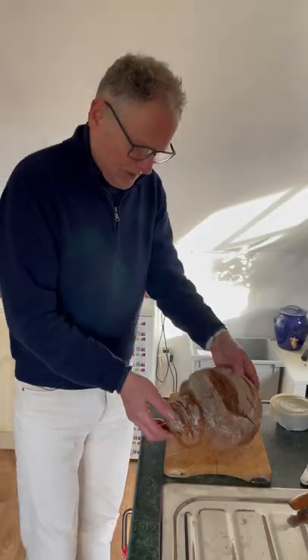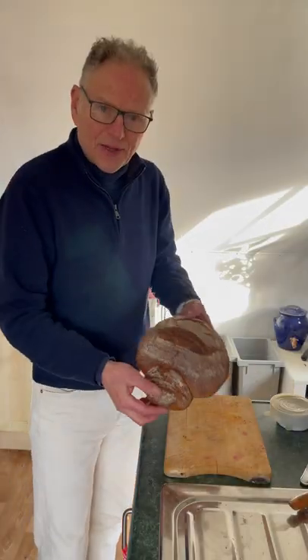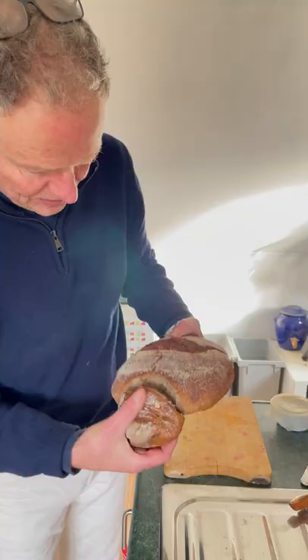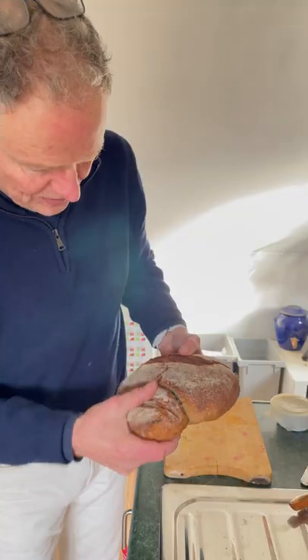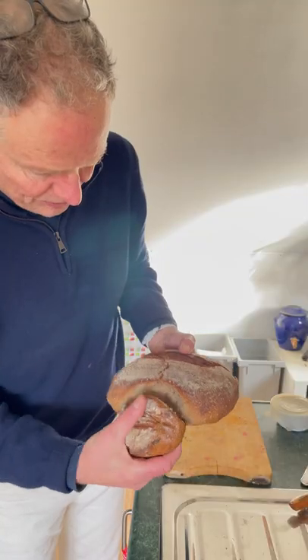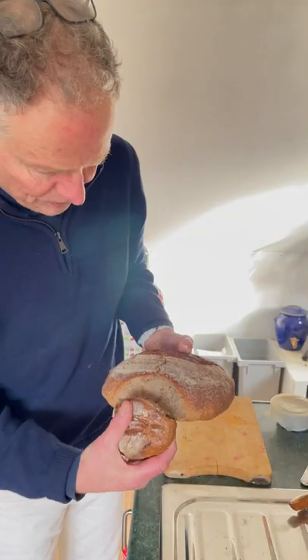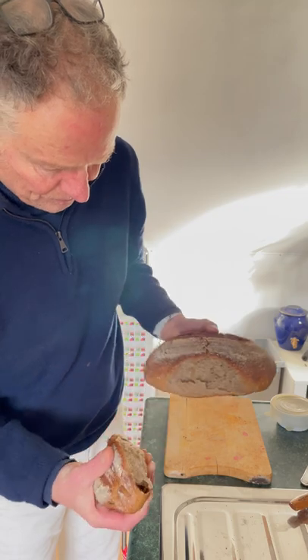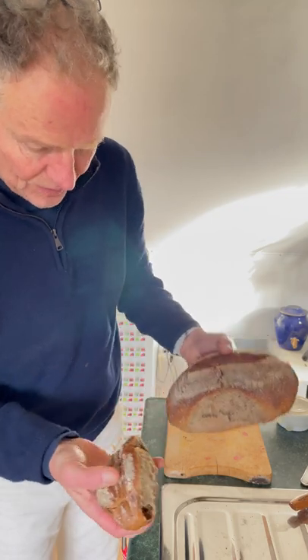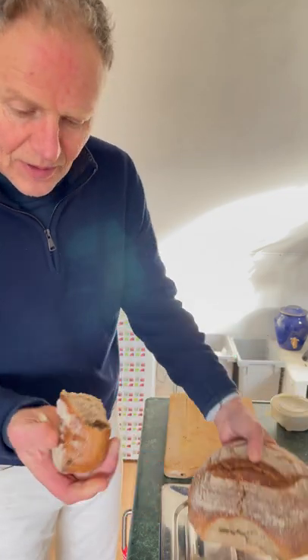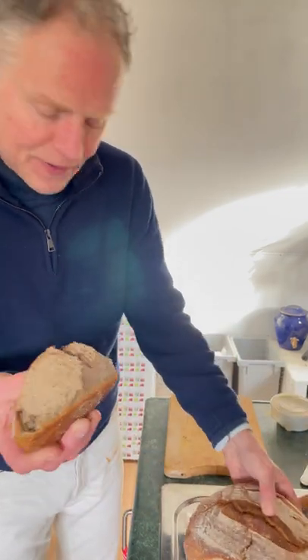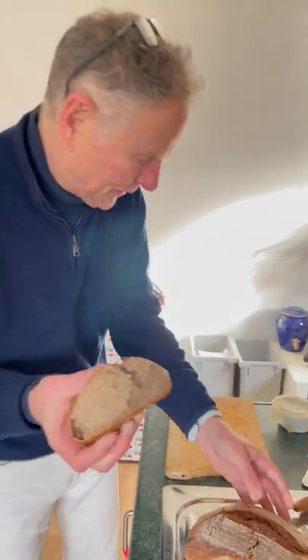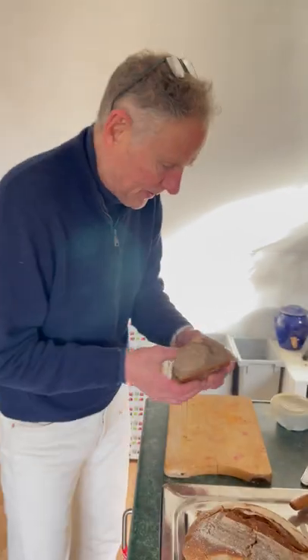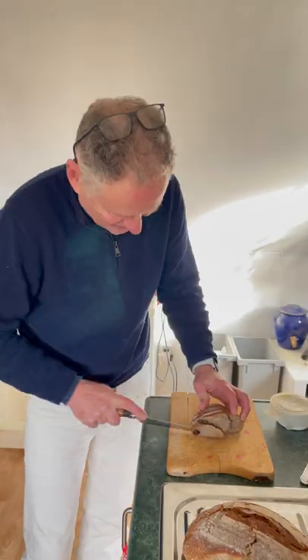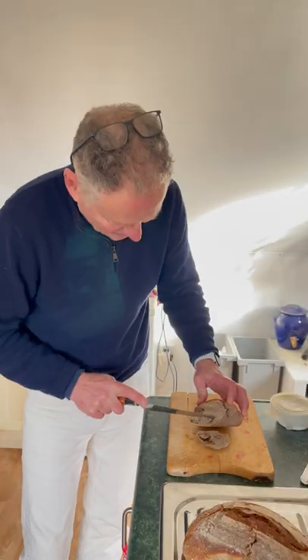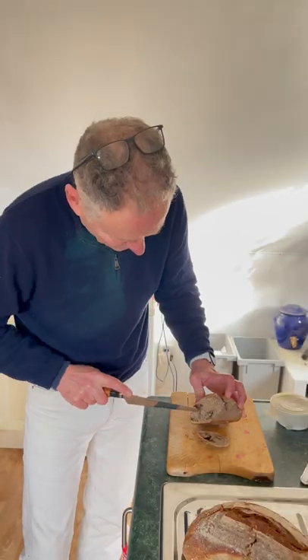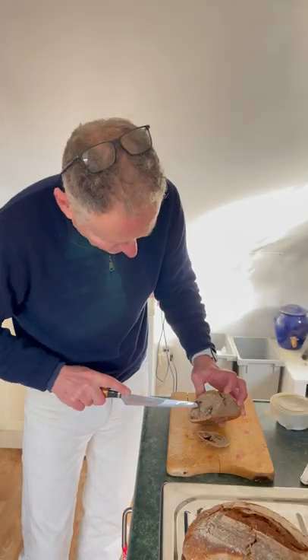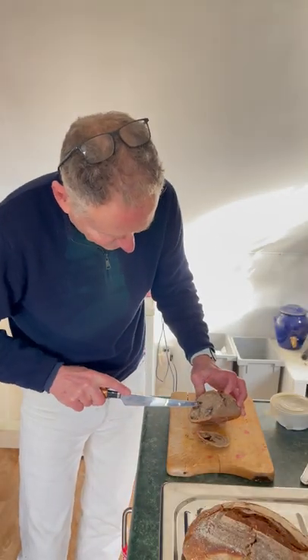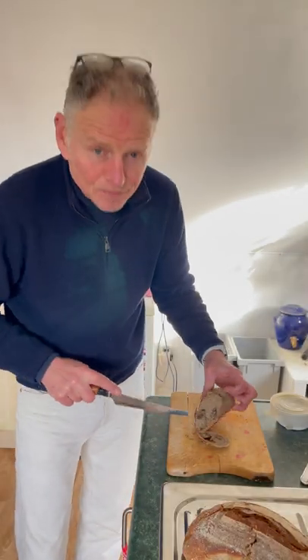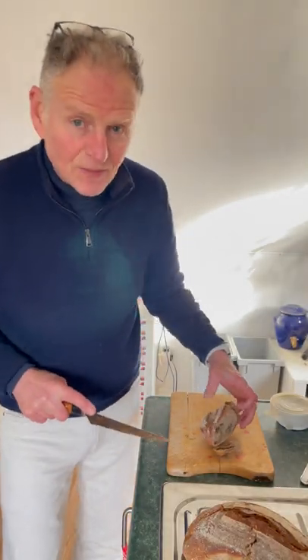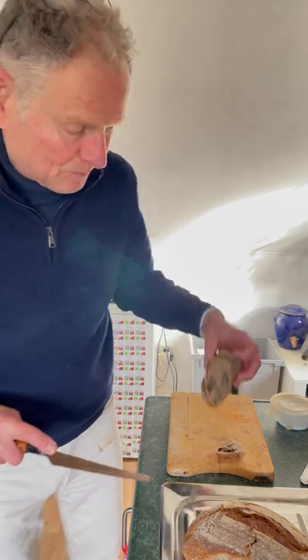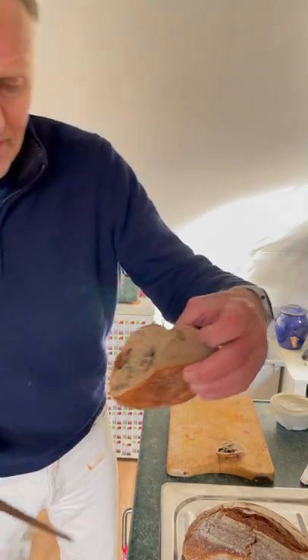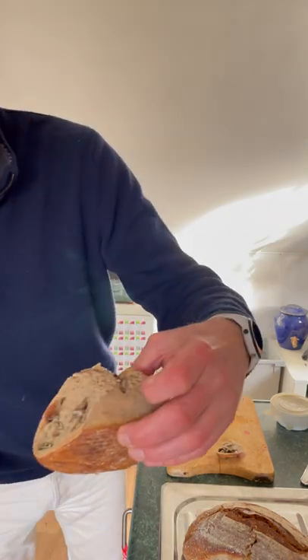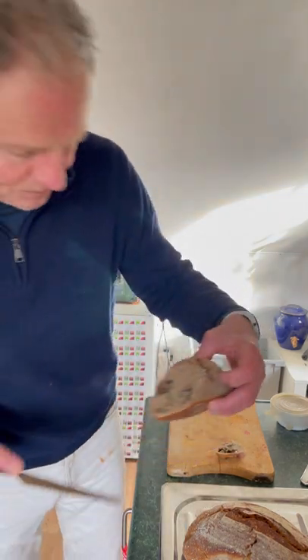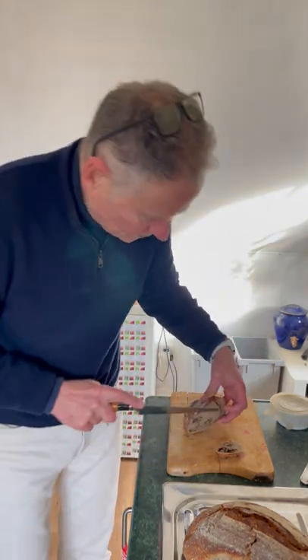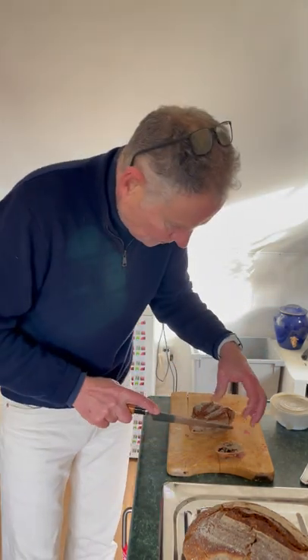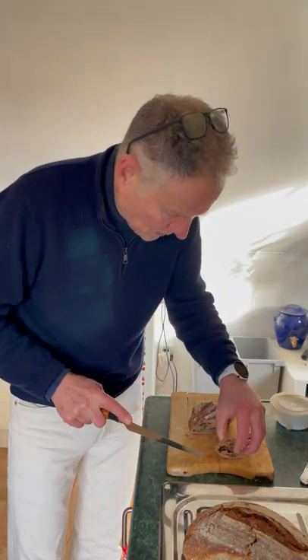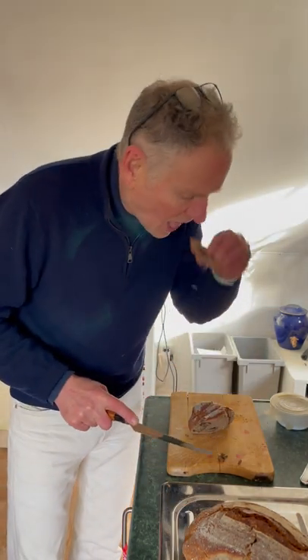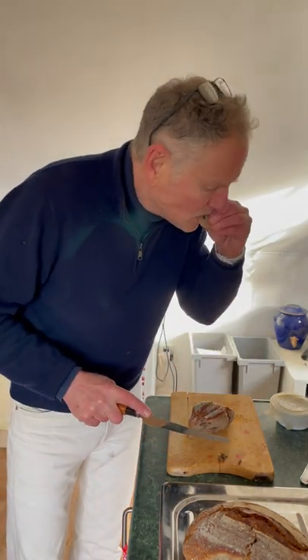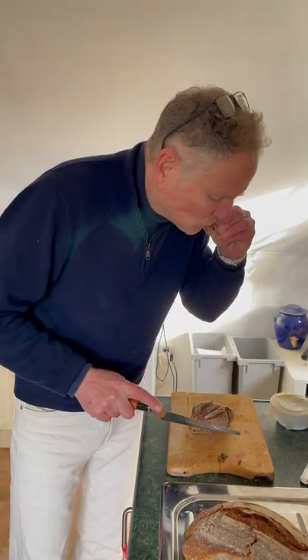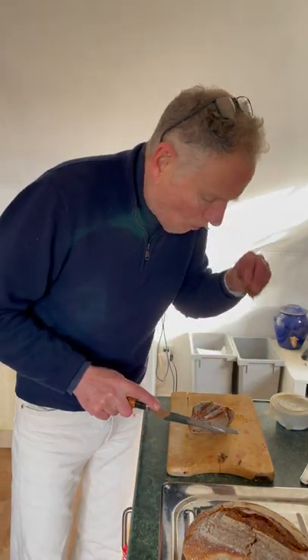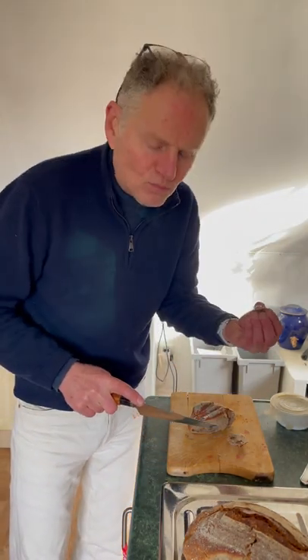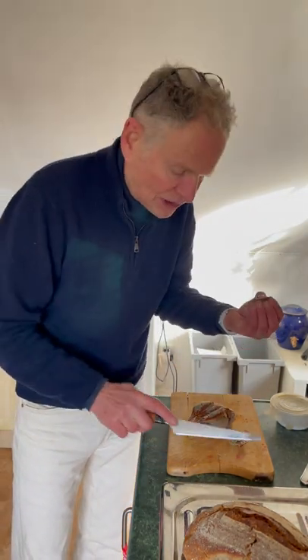Here's the bread out of the oven. Very tasty.